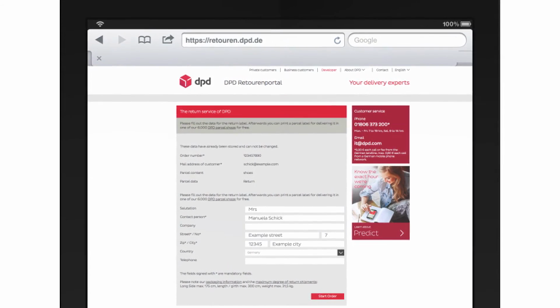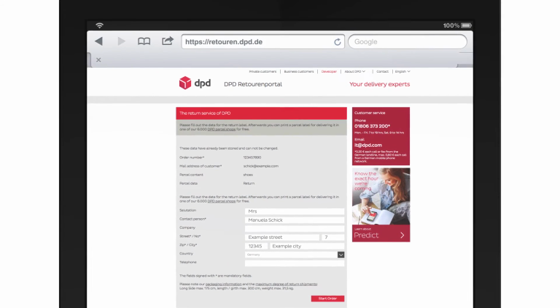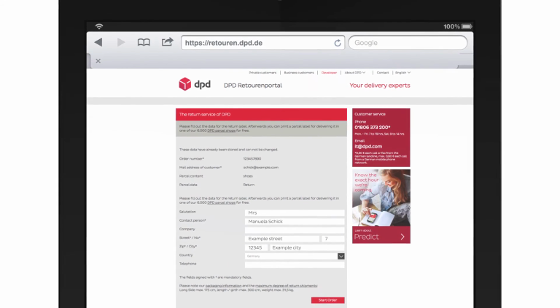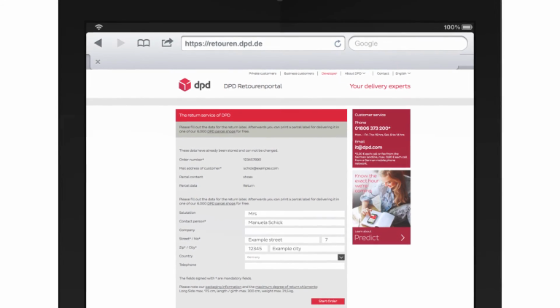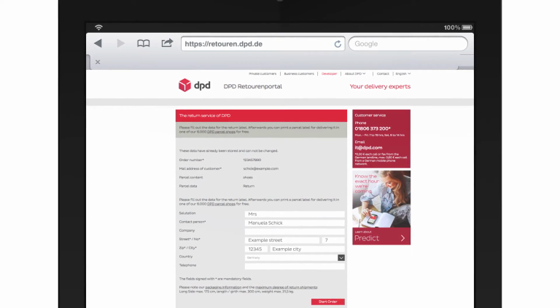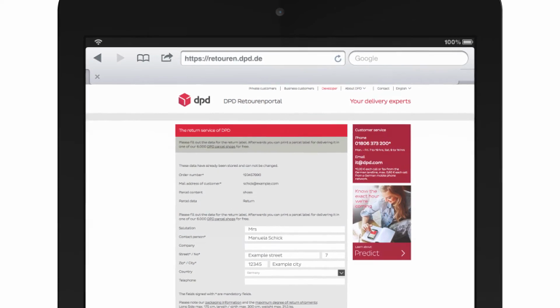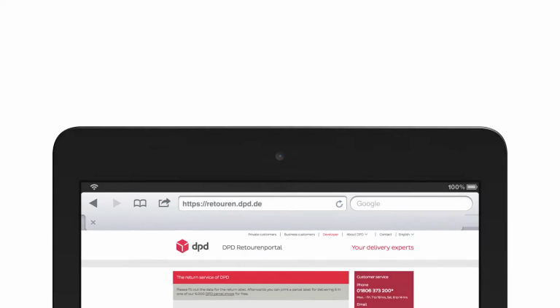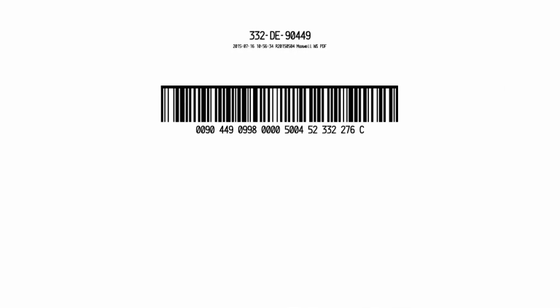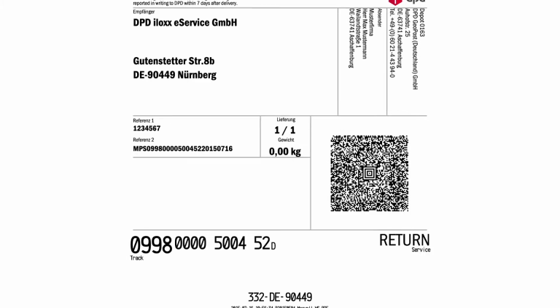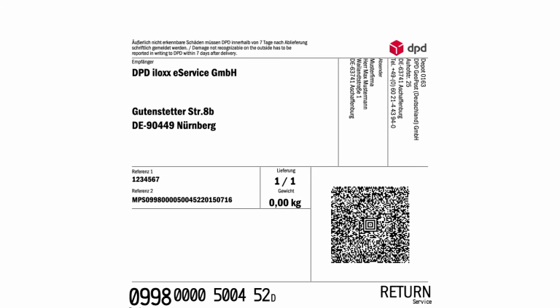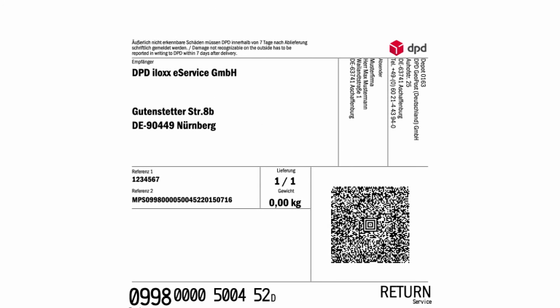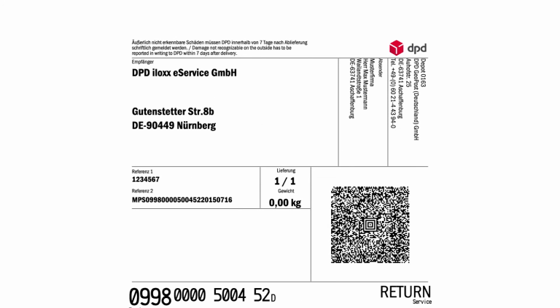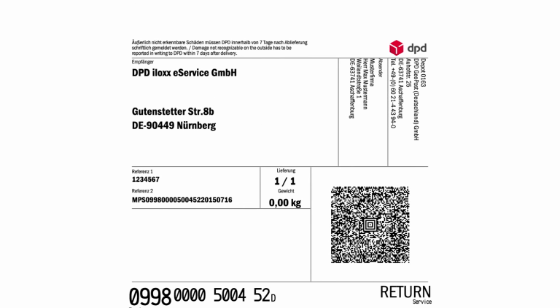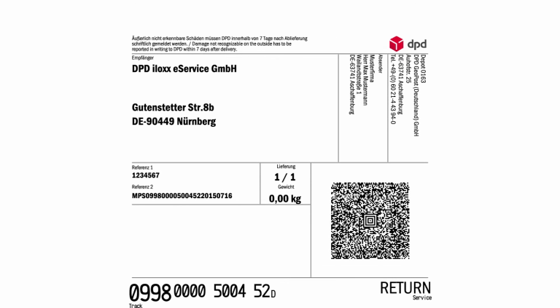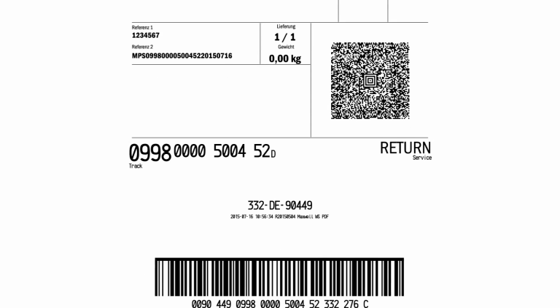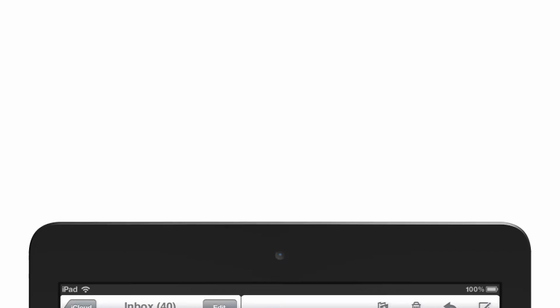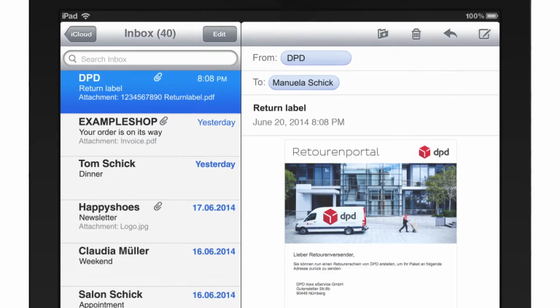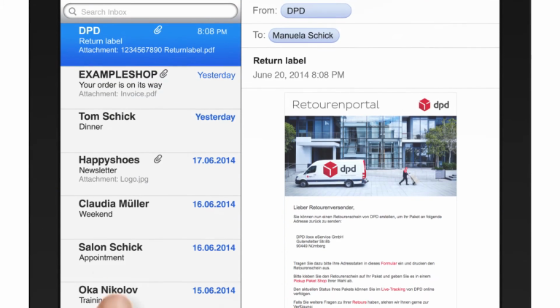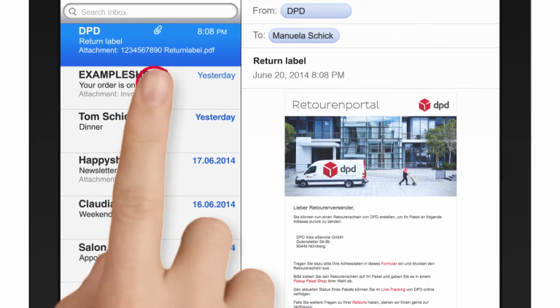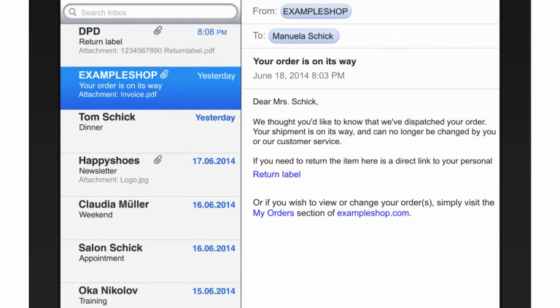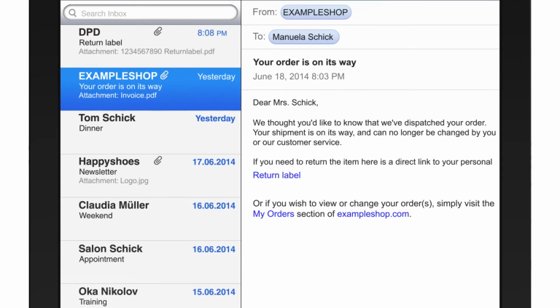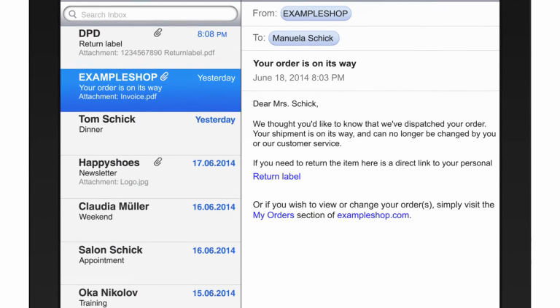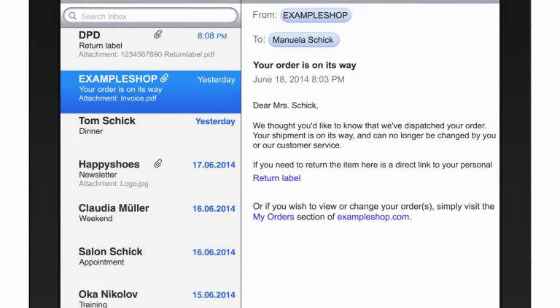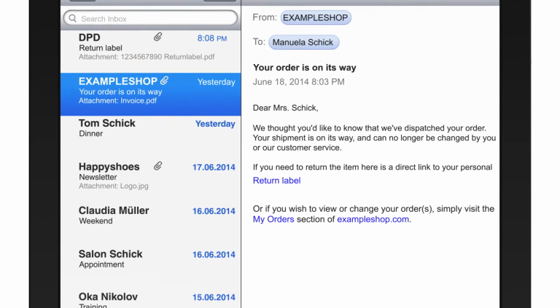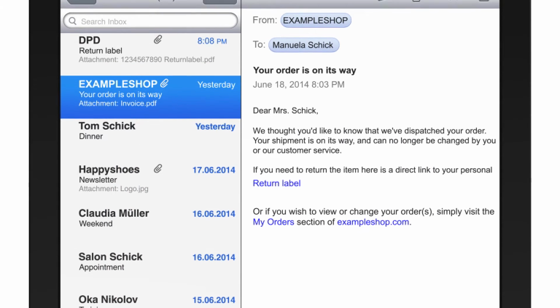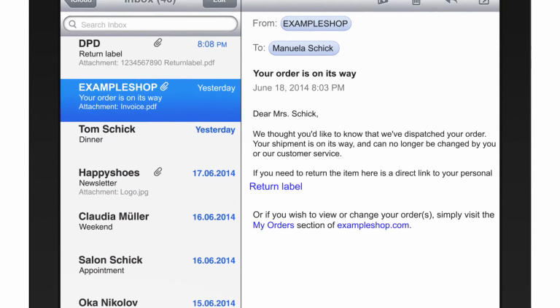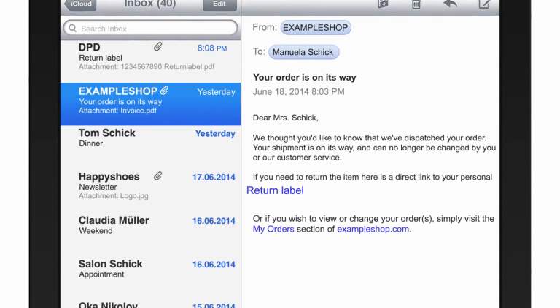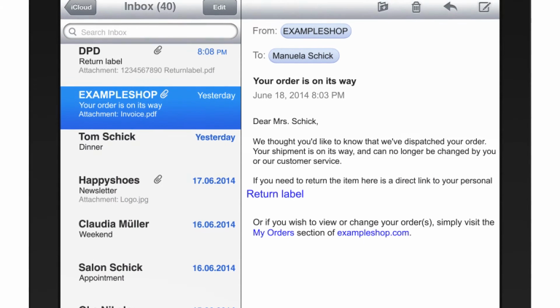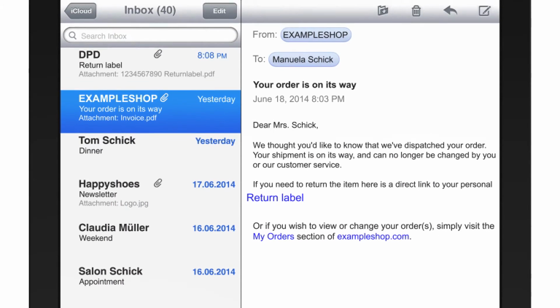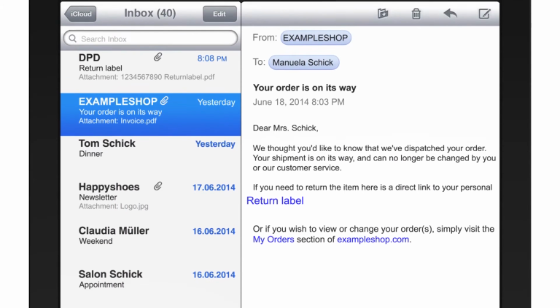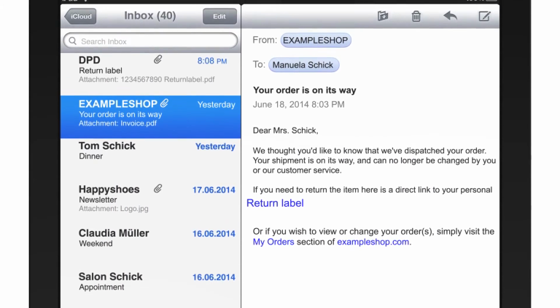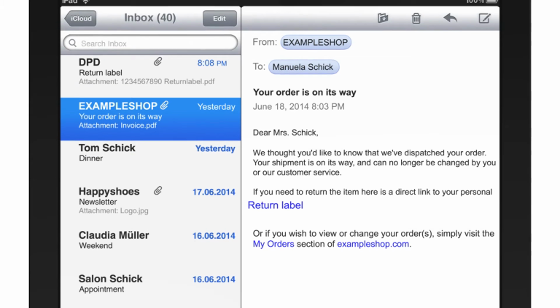You enter the consignee address and simply print out the label. When they confirm your order, many online shops send you a link to your personal return label at the same time.